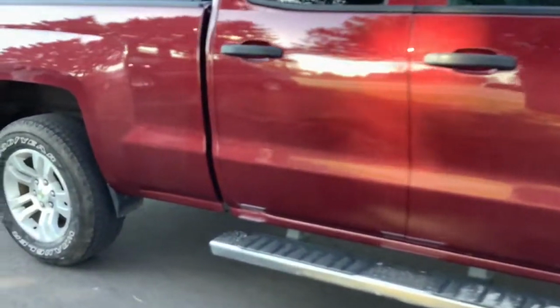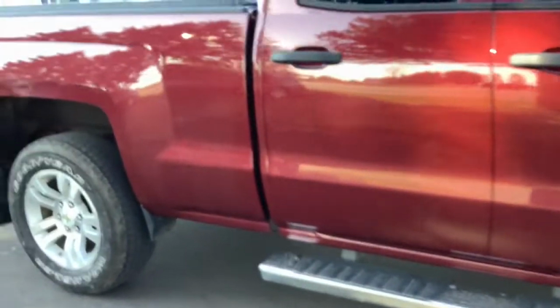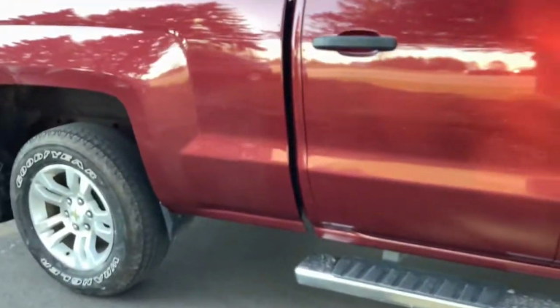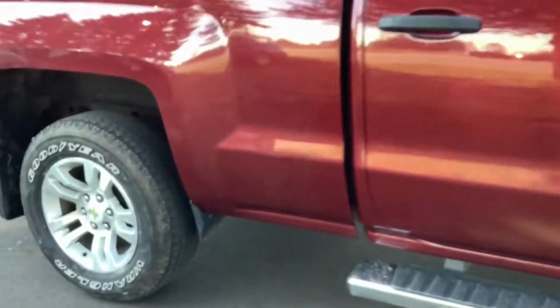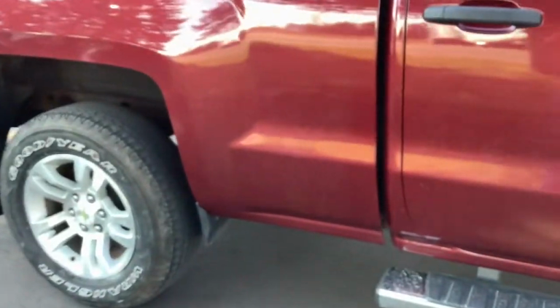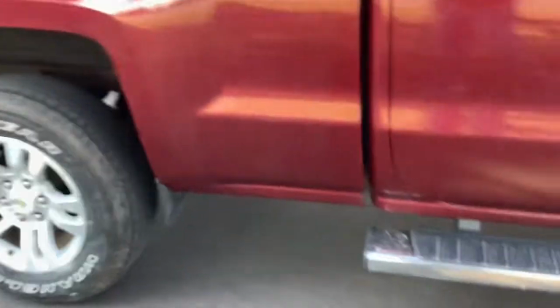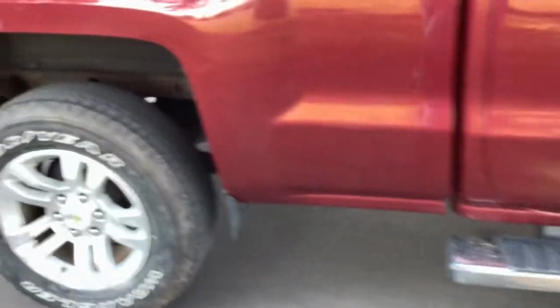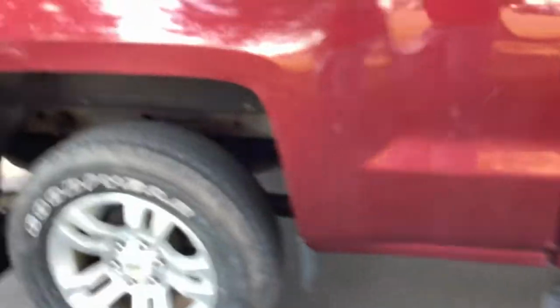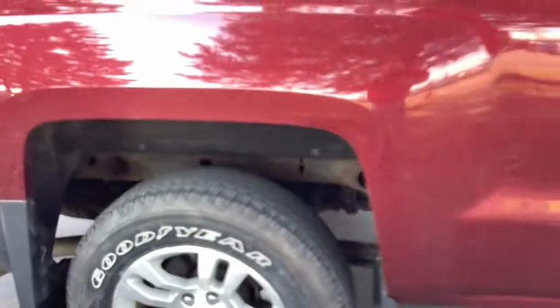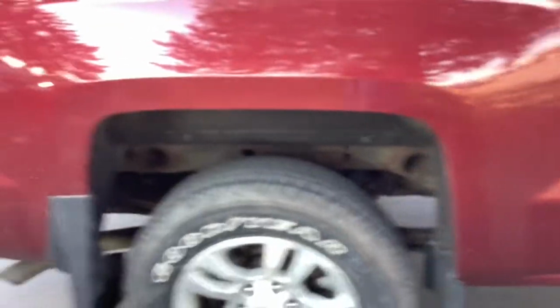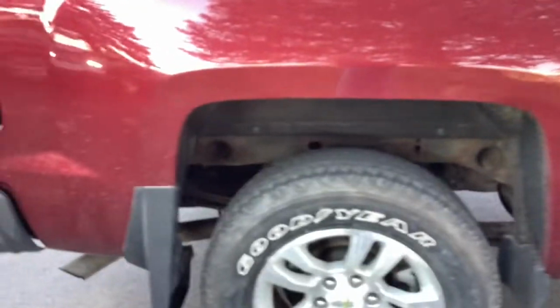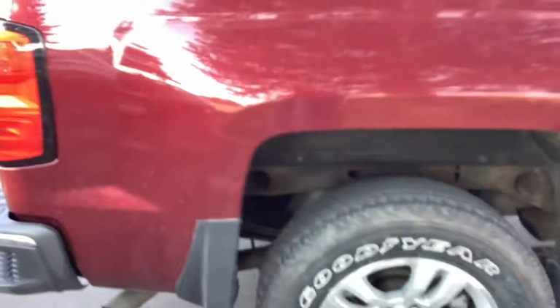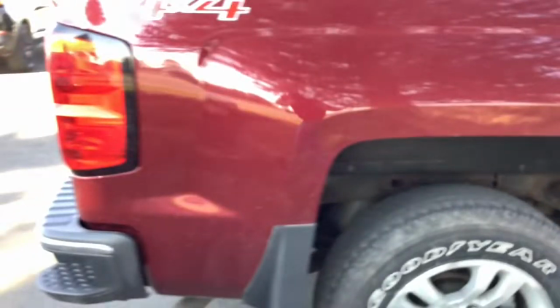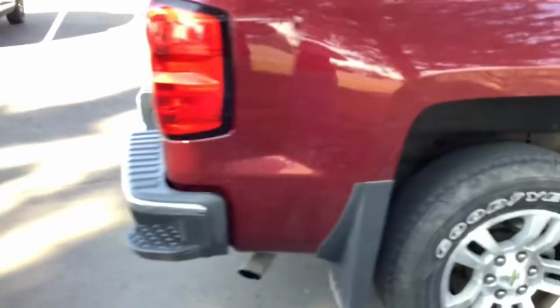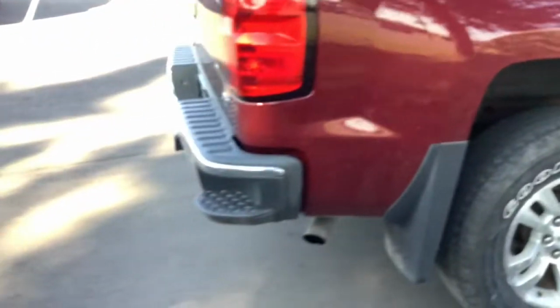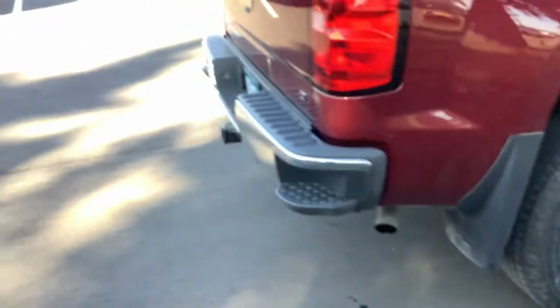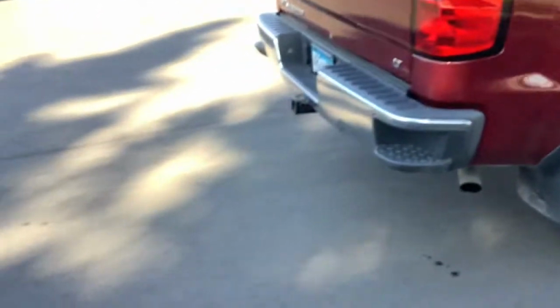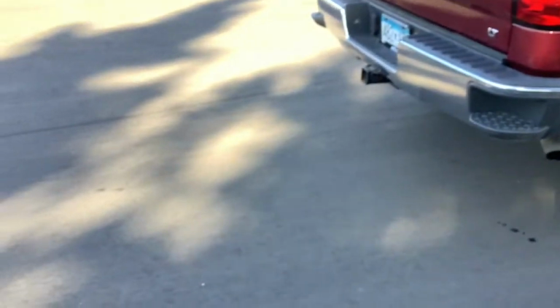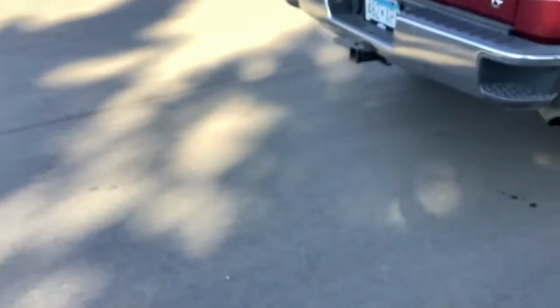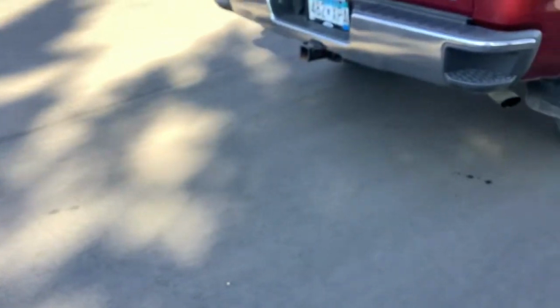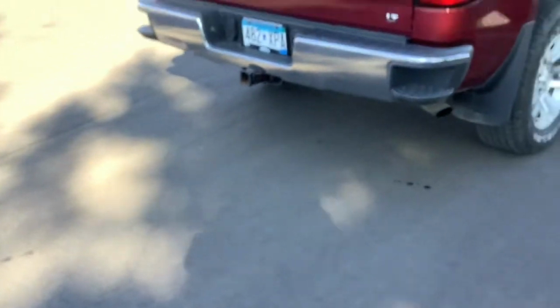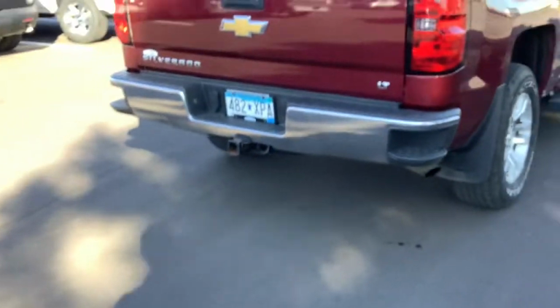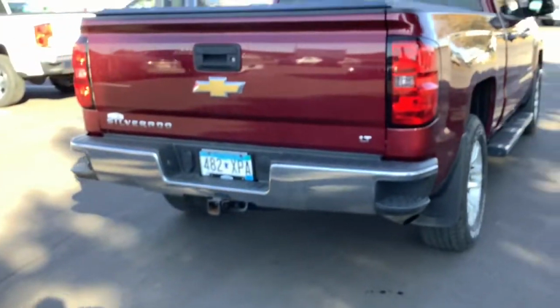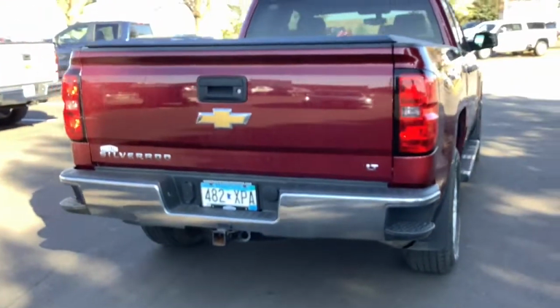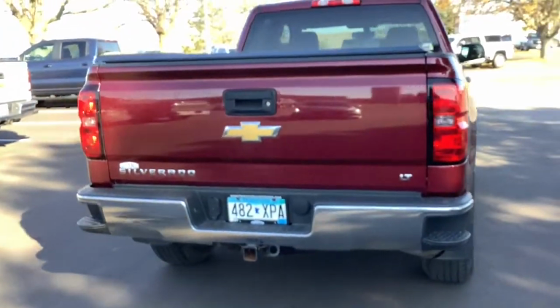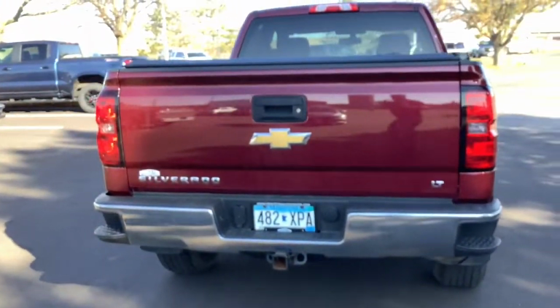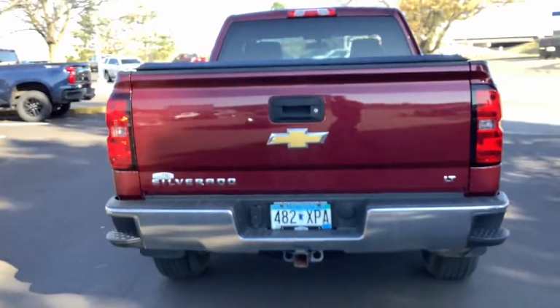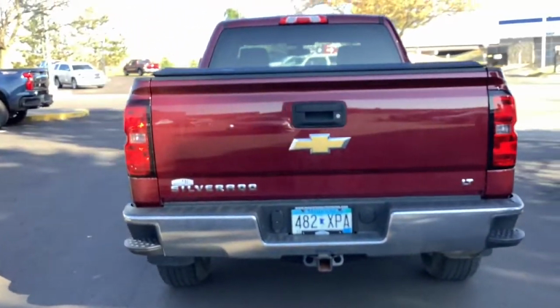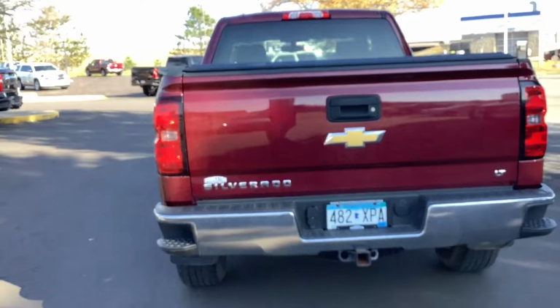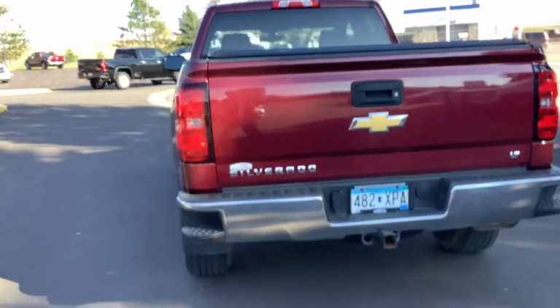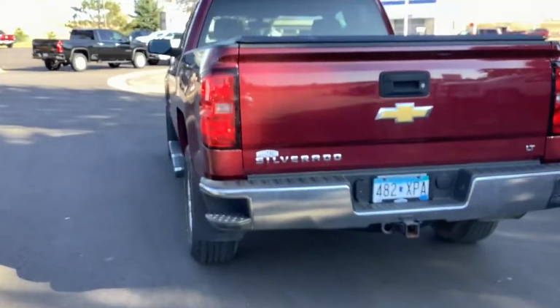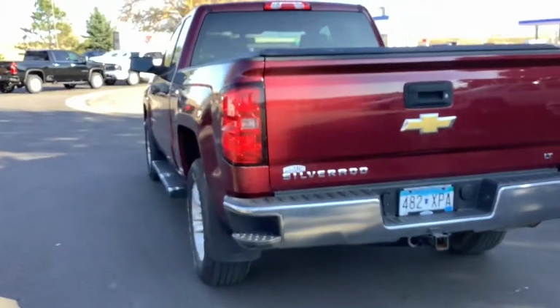Stay connected on the worksite in the full-size Silverado 1500 pickup. Its smooth, agile ride keeps you comfortable, while its rugged strength gets the job done.